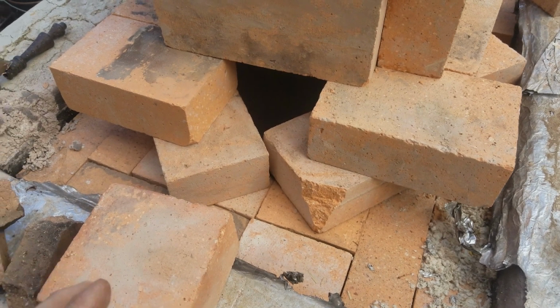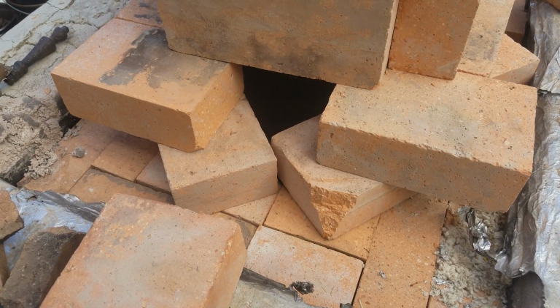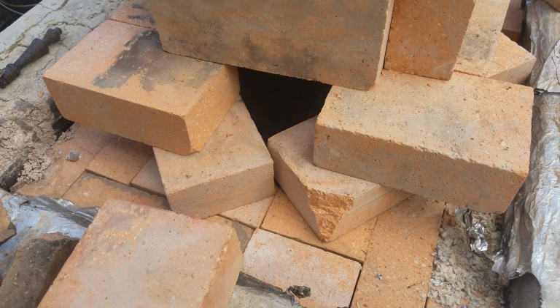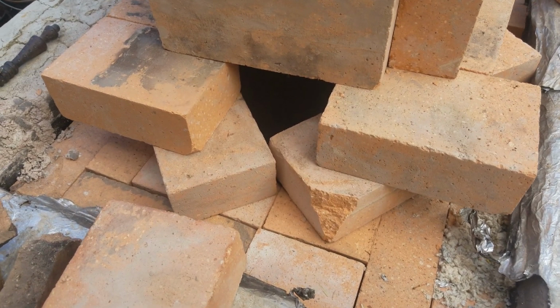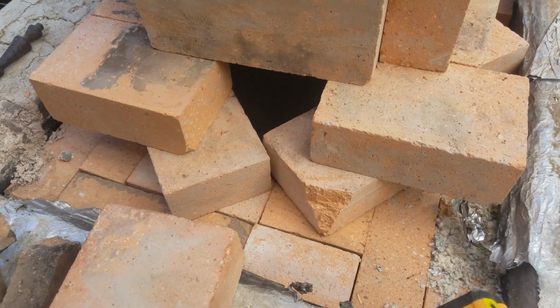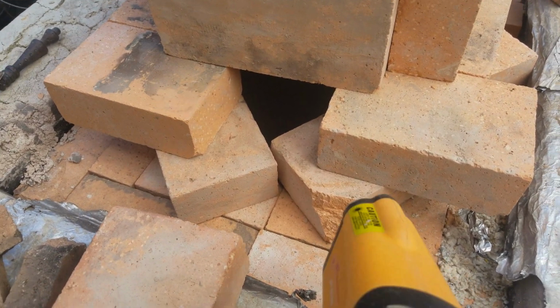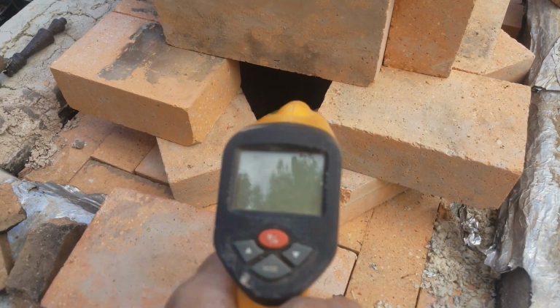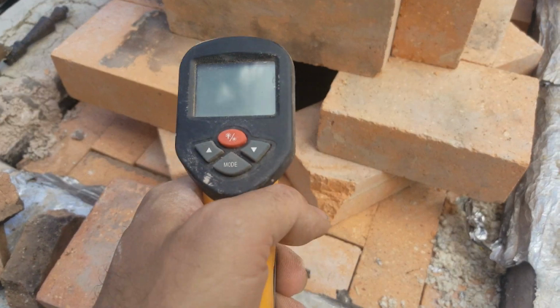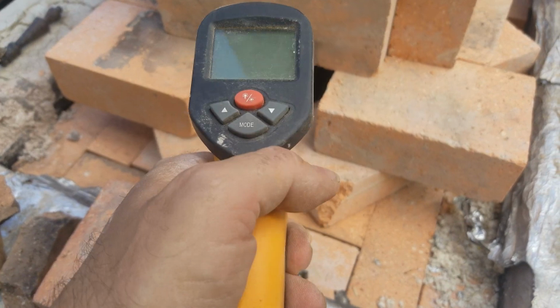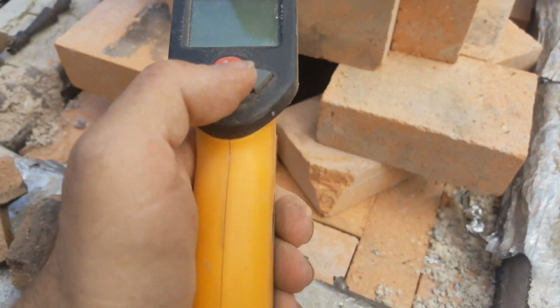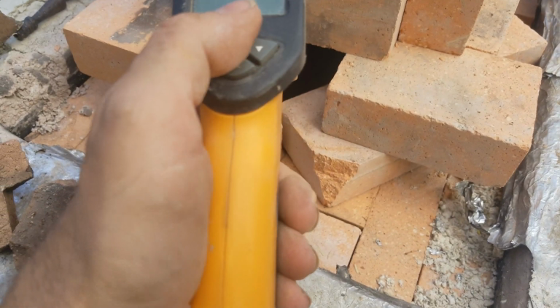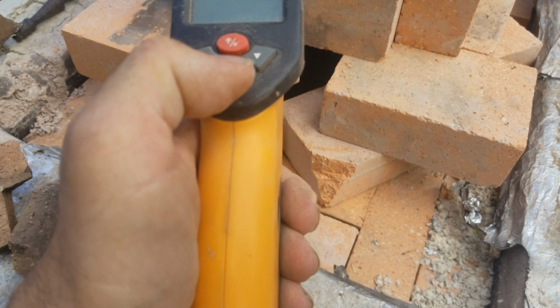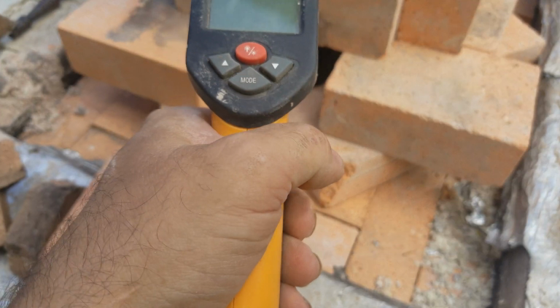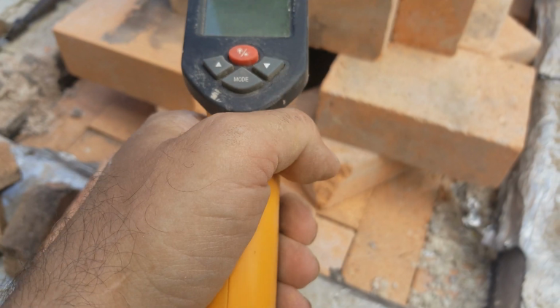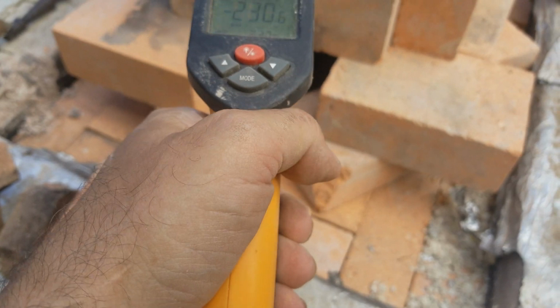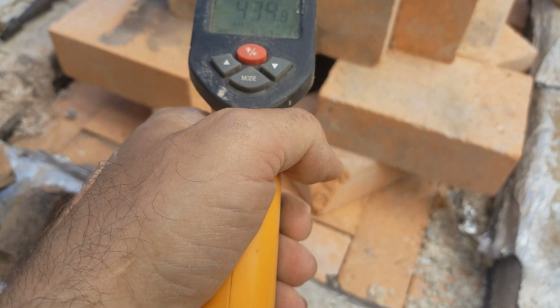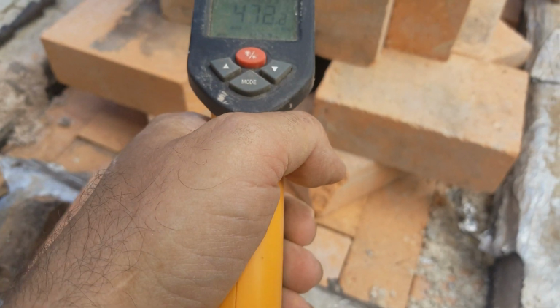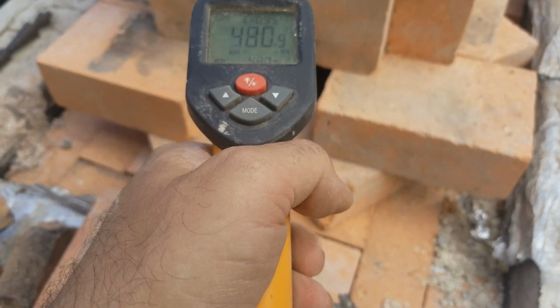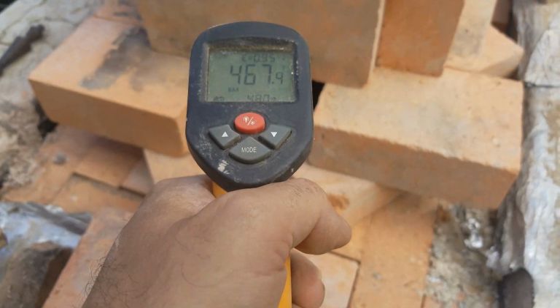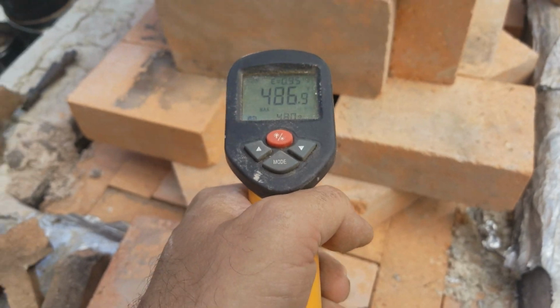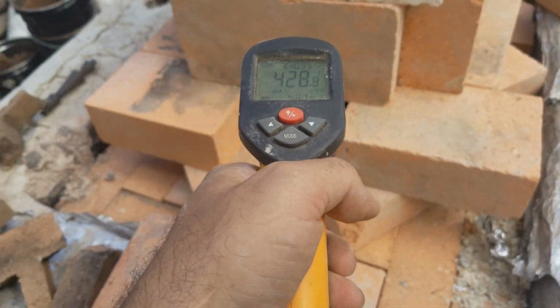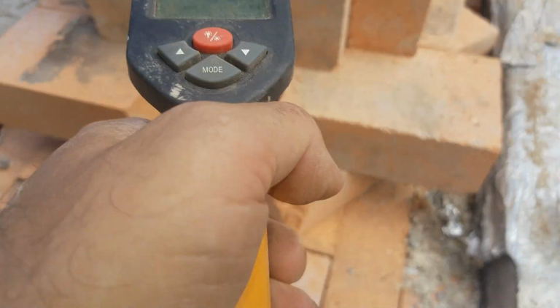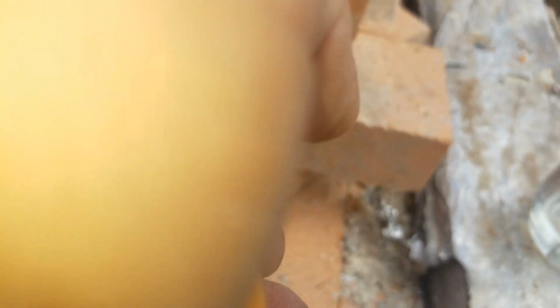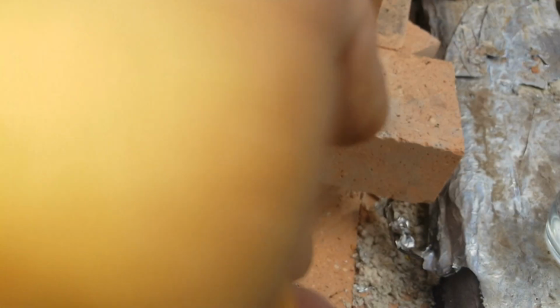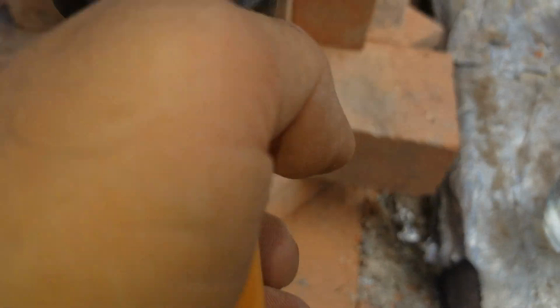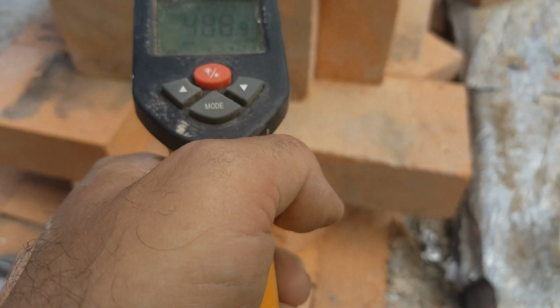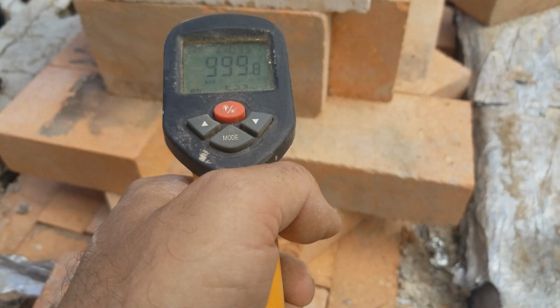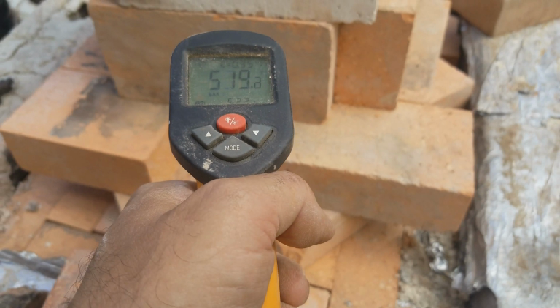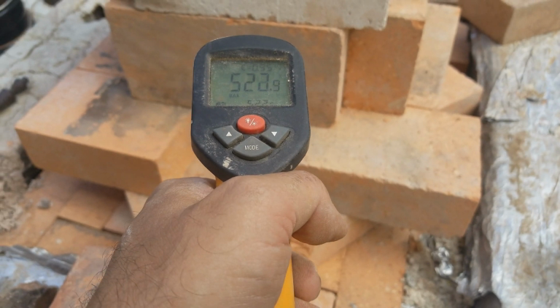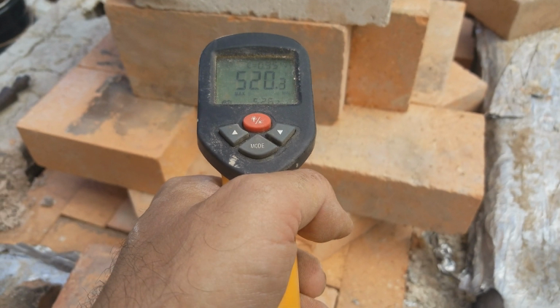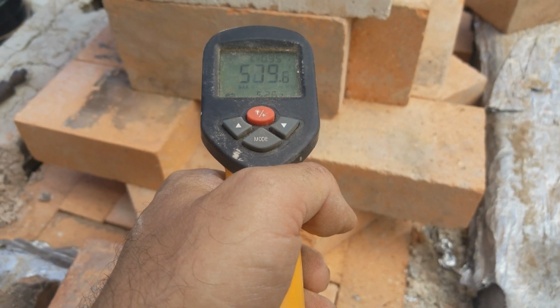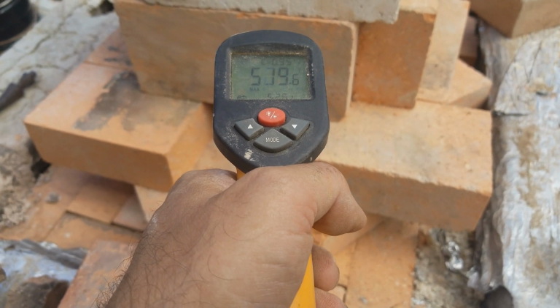That's degrees Celsius, right? That's Fahrenheit. We're trying to get to about 1500 Fahrenheit.